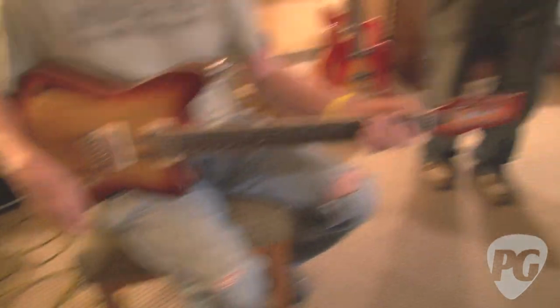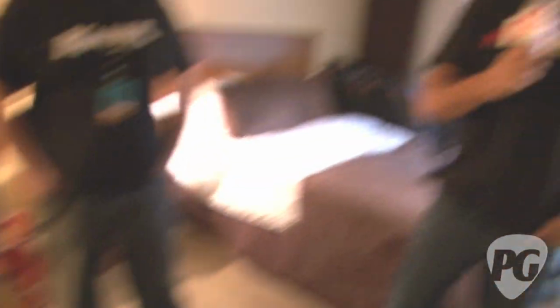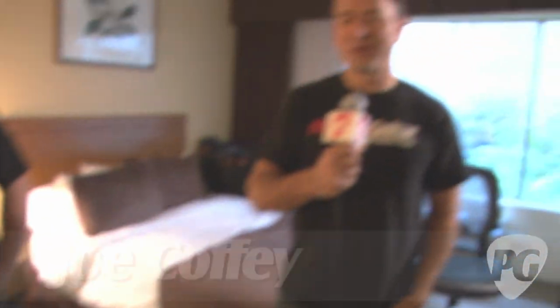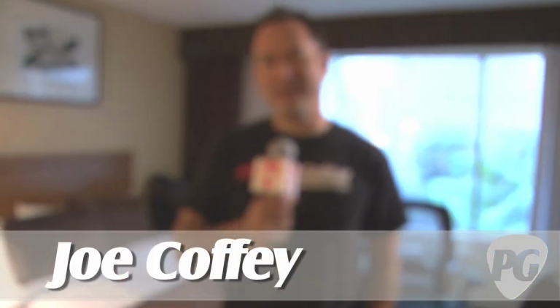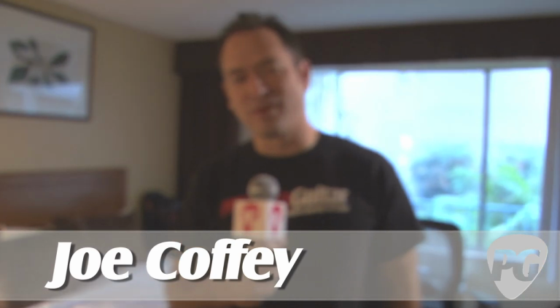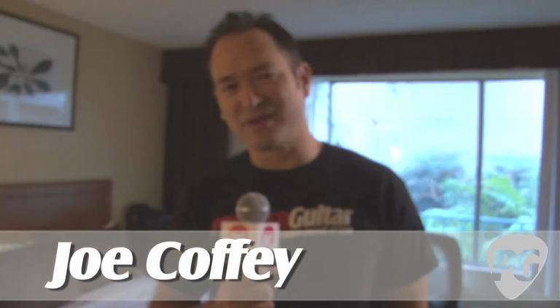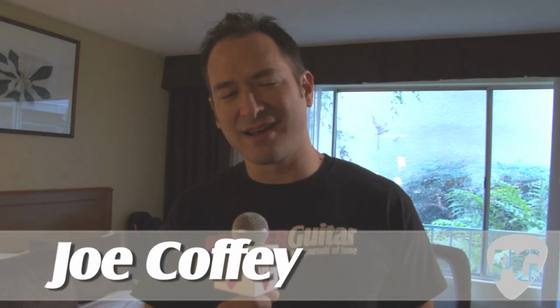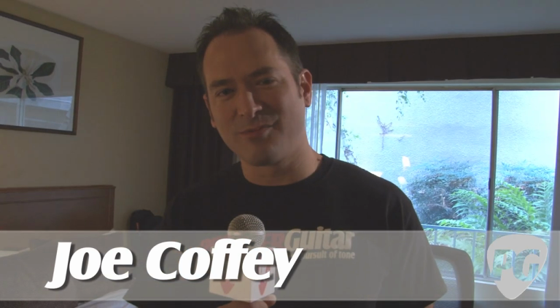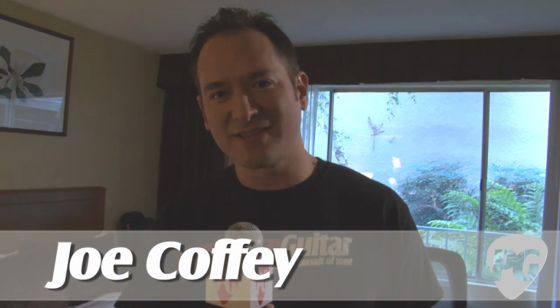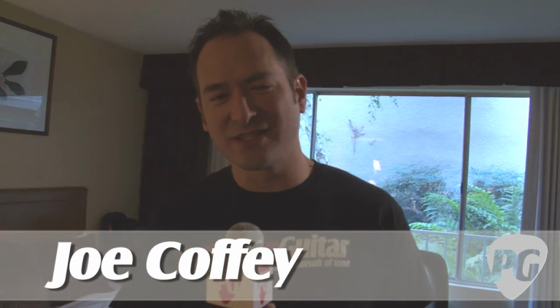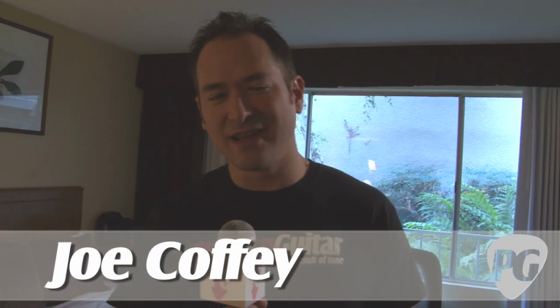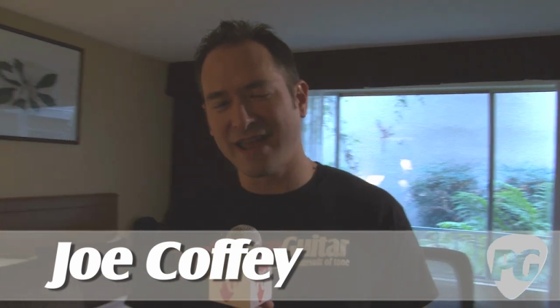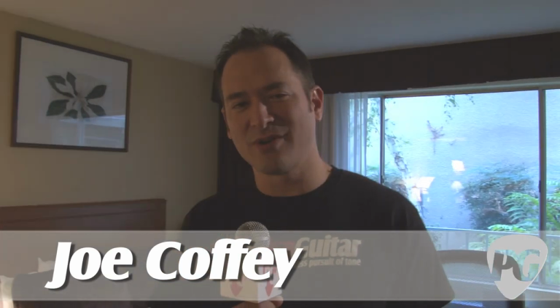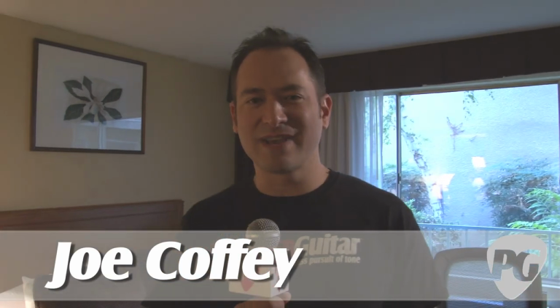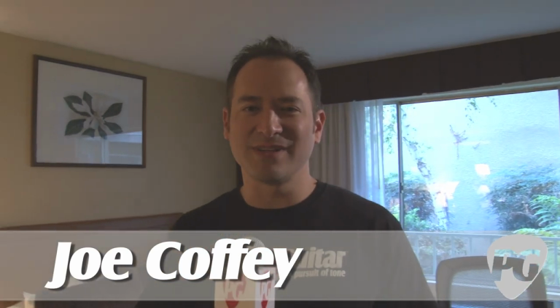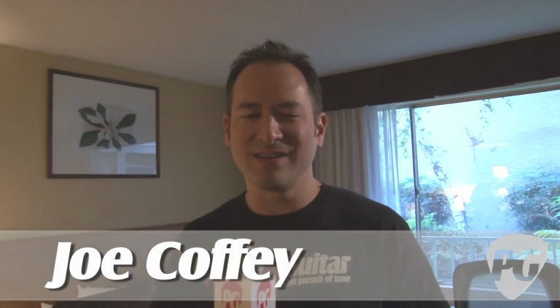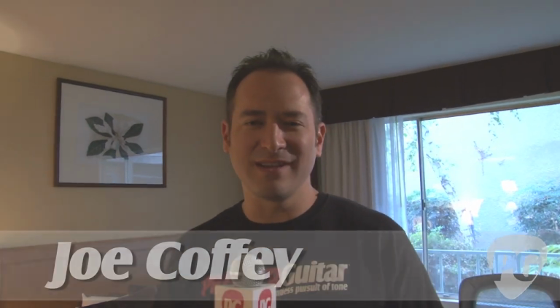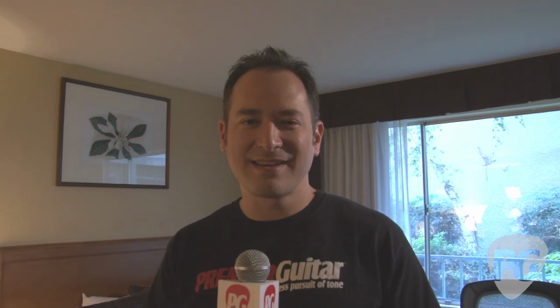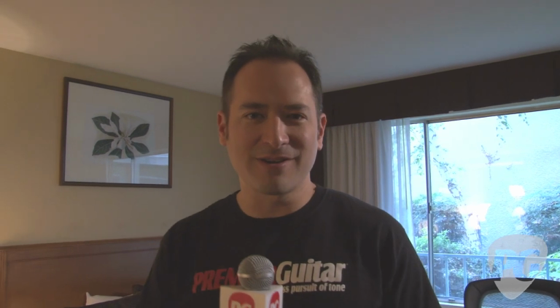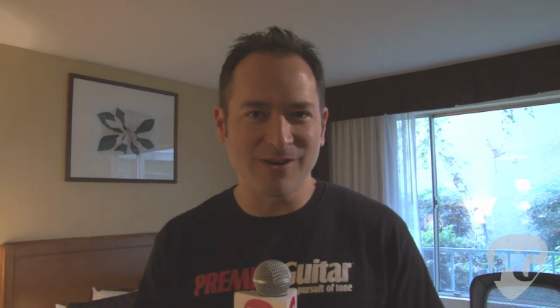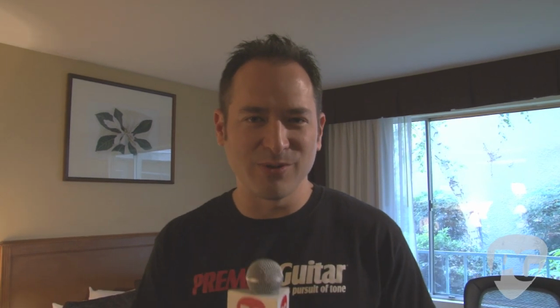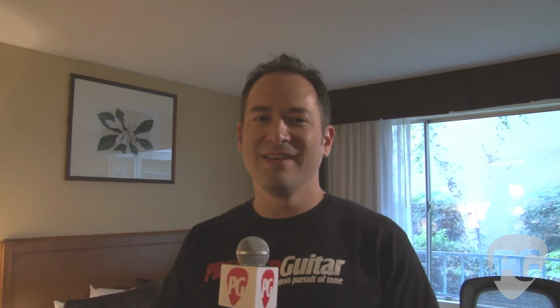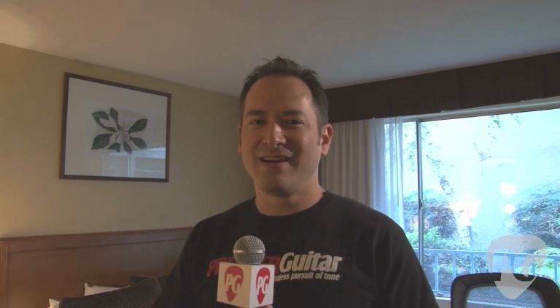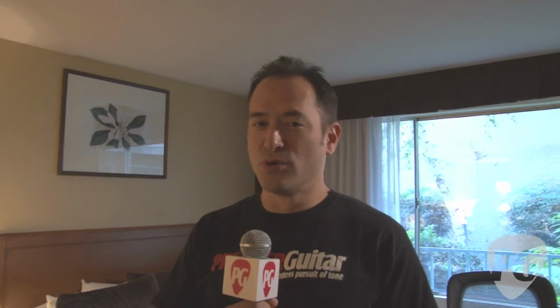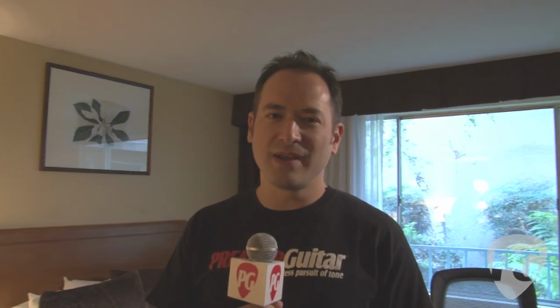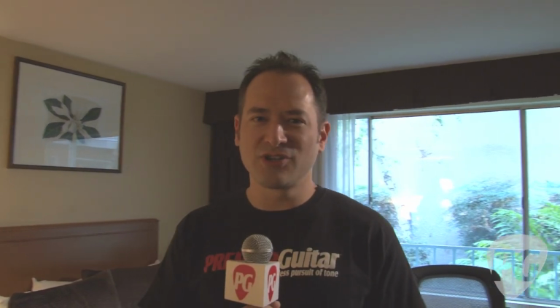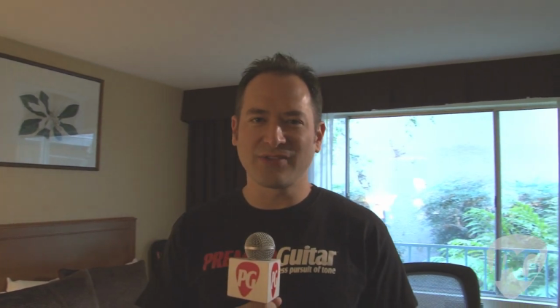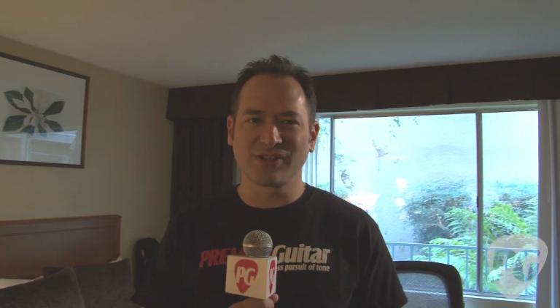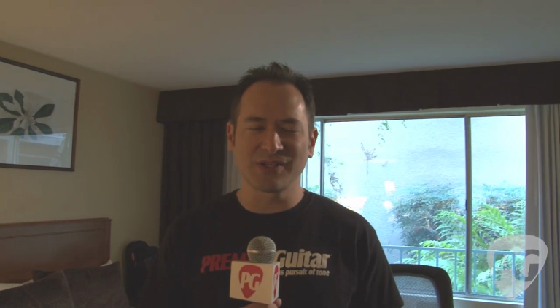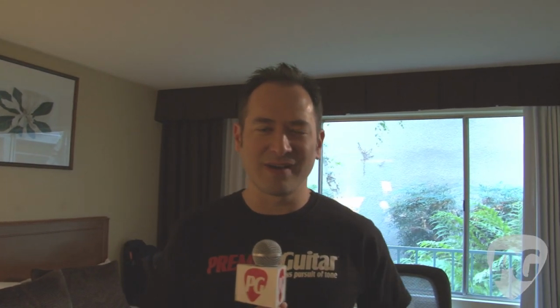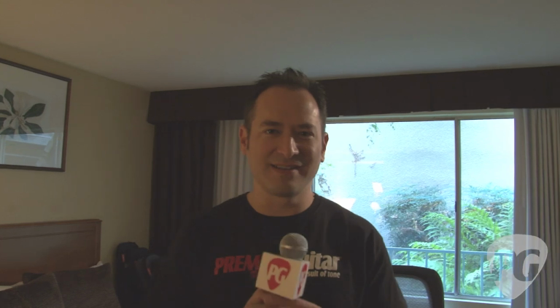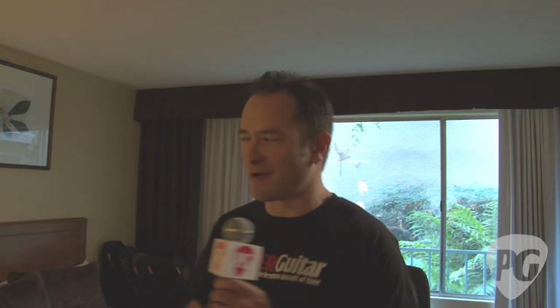Hey everybody, Joe Coffey here for PremiereGuitar.com. We're in Los Angeles for the LA Amp Show 2010, and we're in the Kauer Guitars booth room and we're going to check out the latest guitars from Doug Kauer.